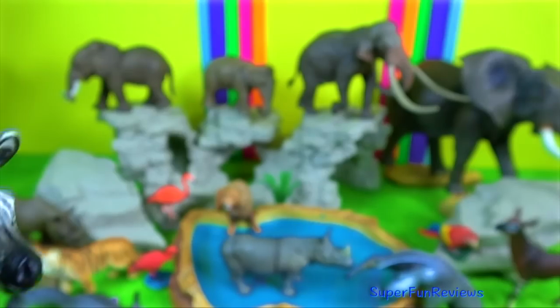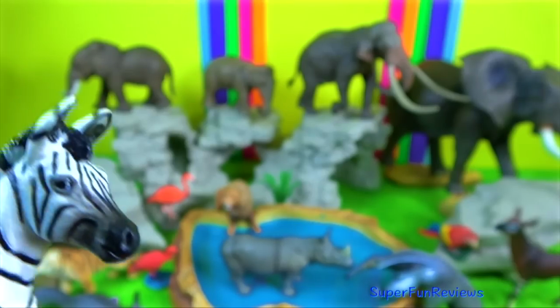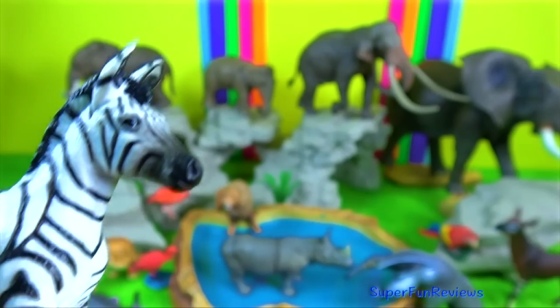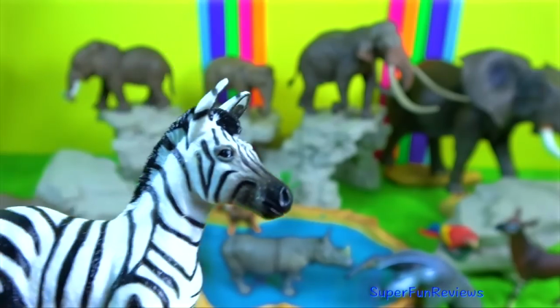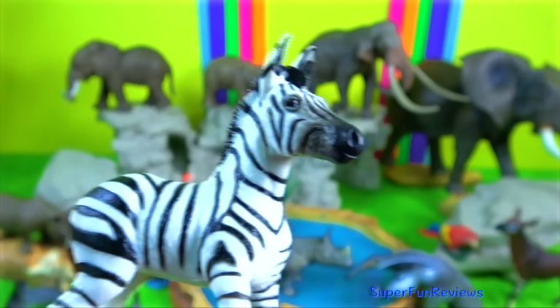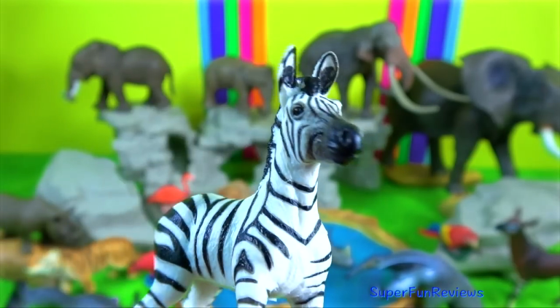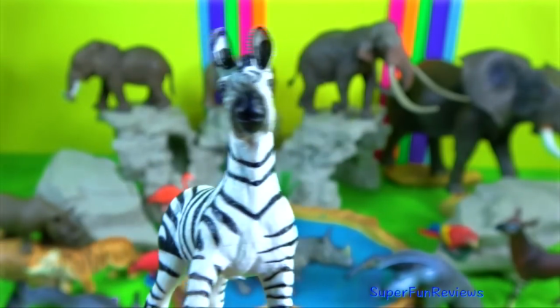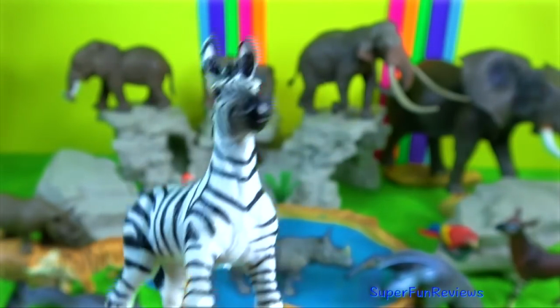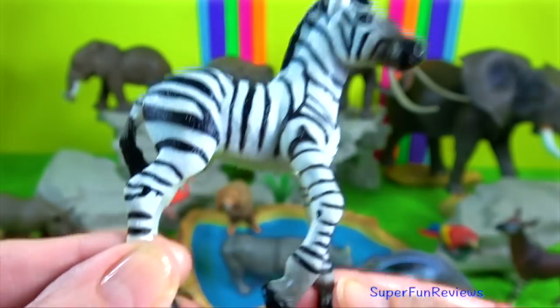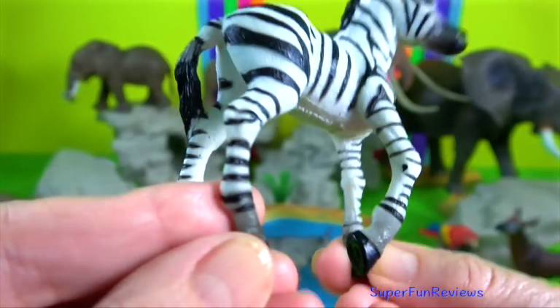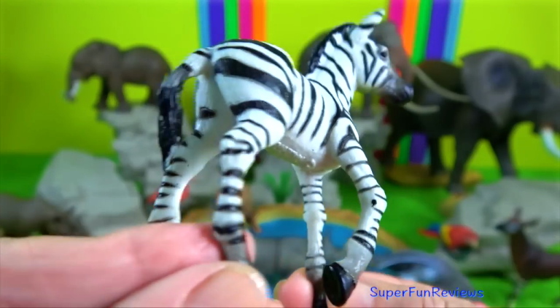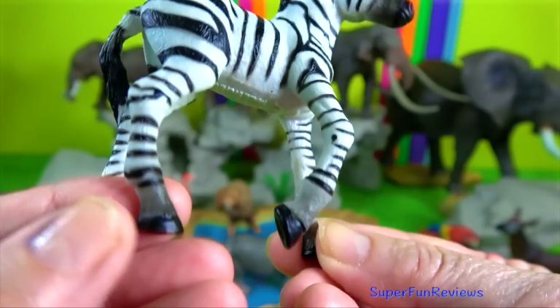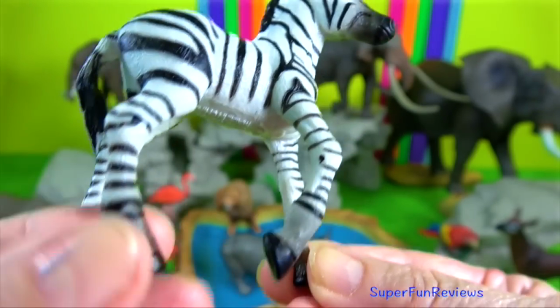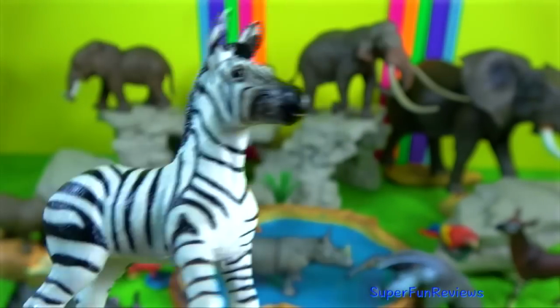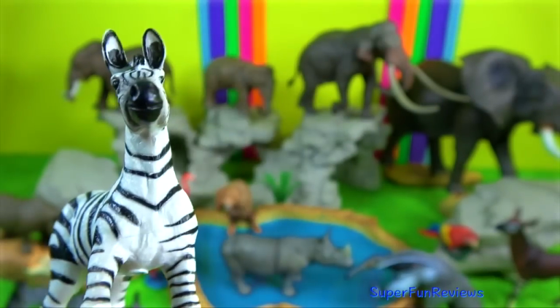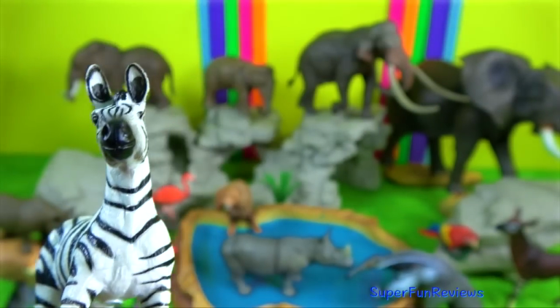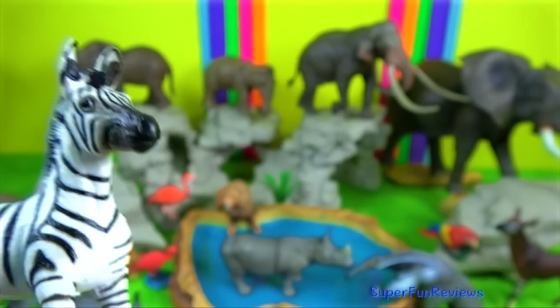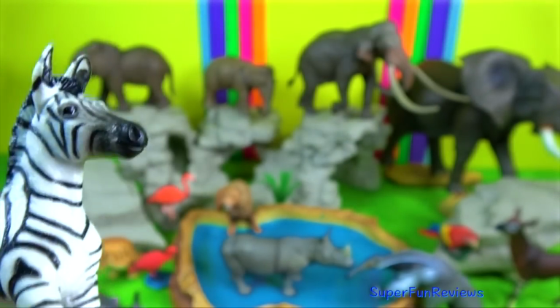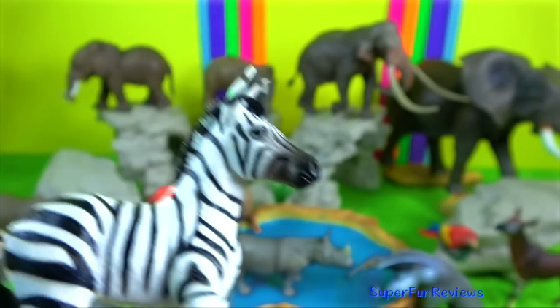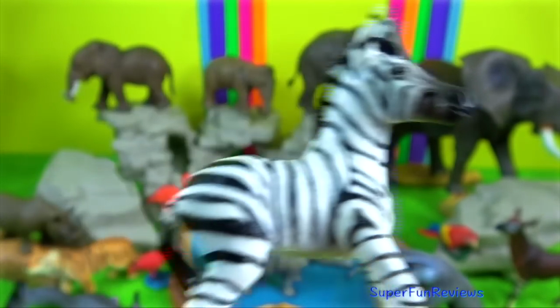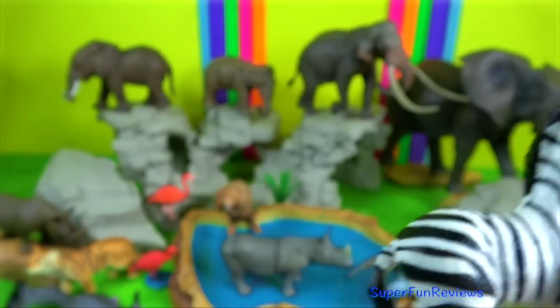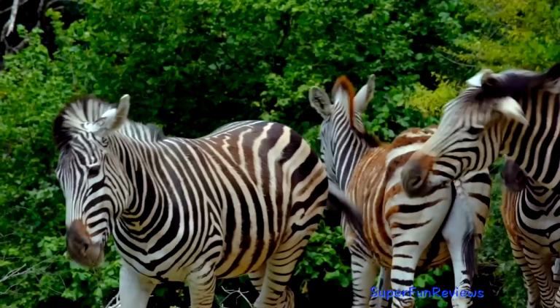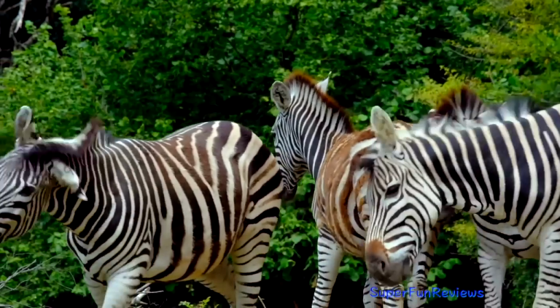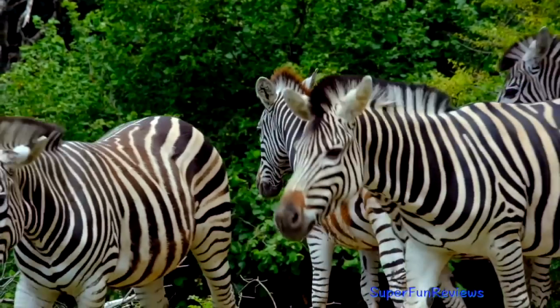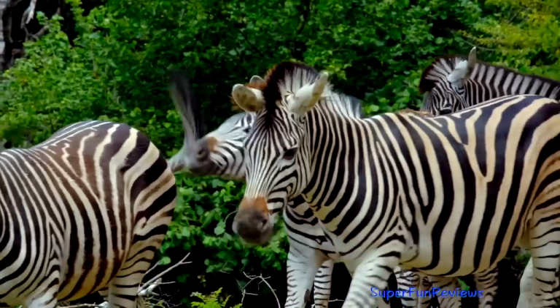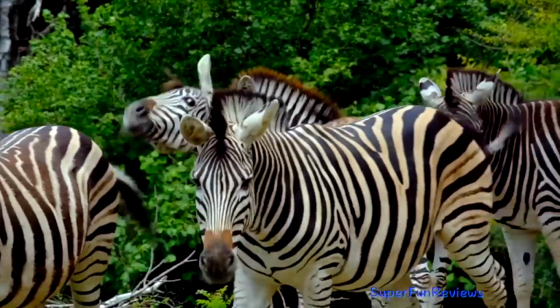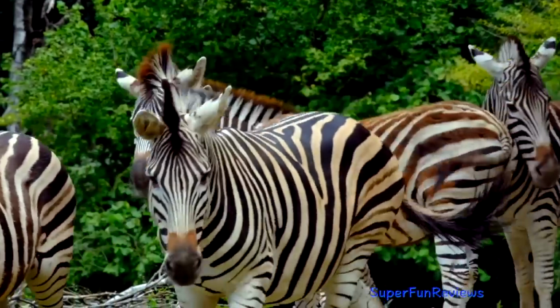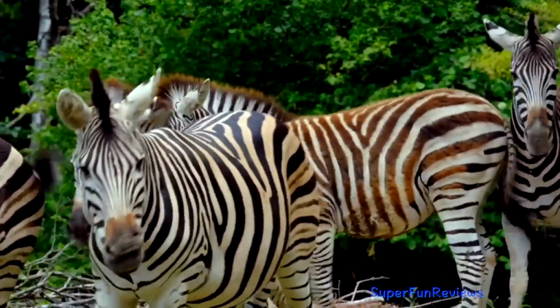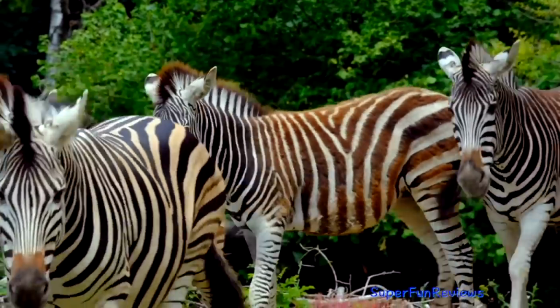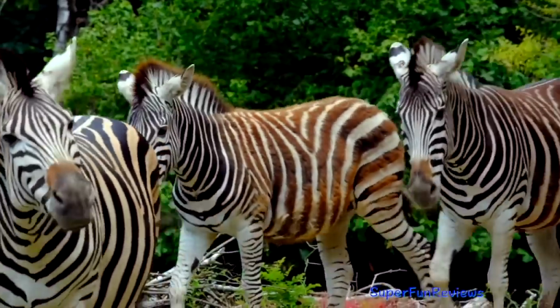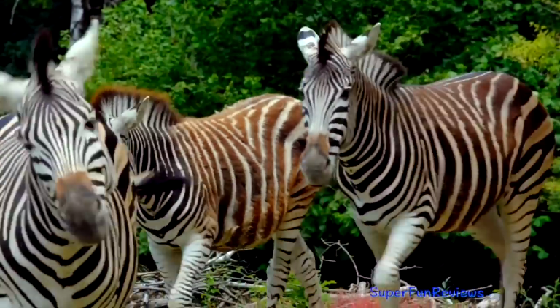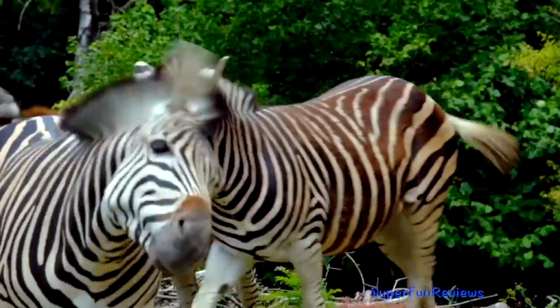Zebra Foal. A newborn will follow anything that moves, so new mothers prevent other animals from approaching their foals while imprinting their own striping pattern, scent and vocalisation on them.